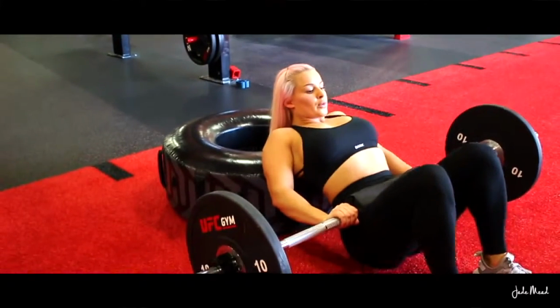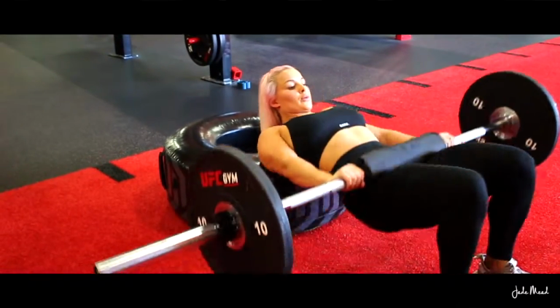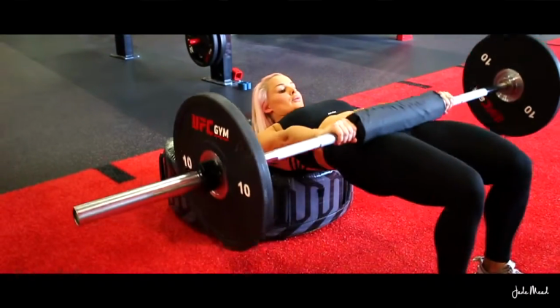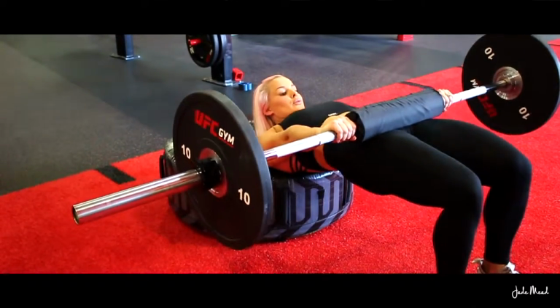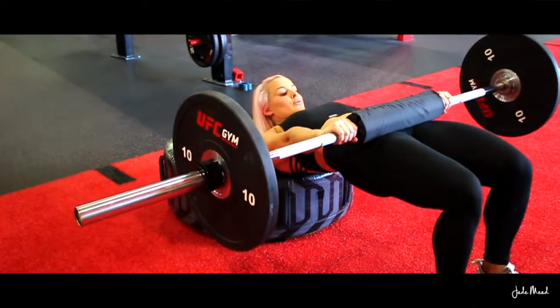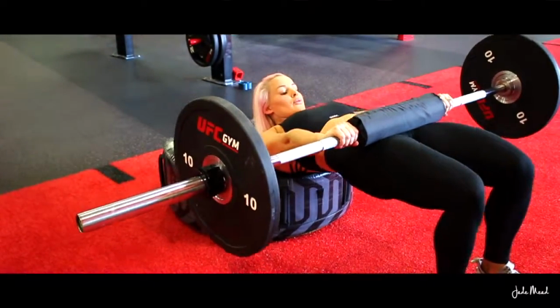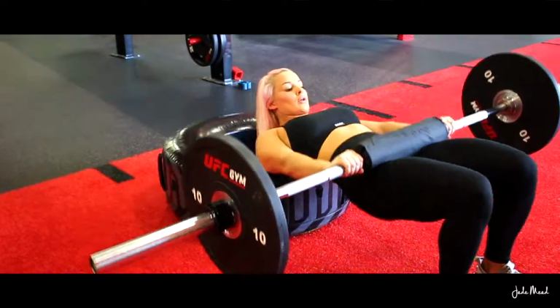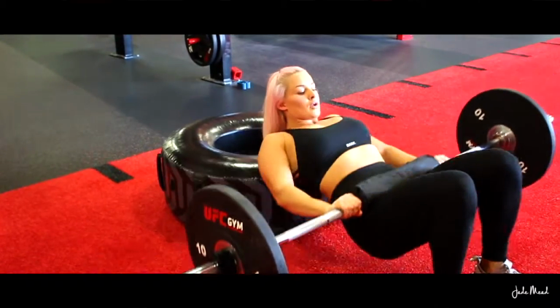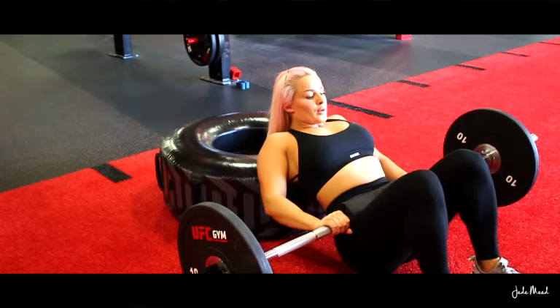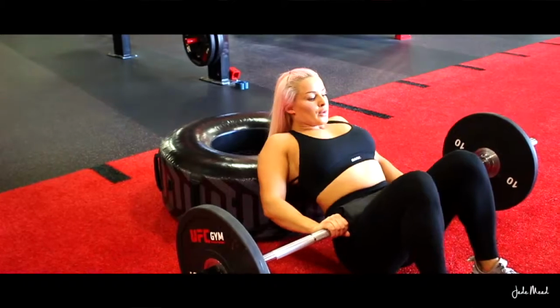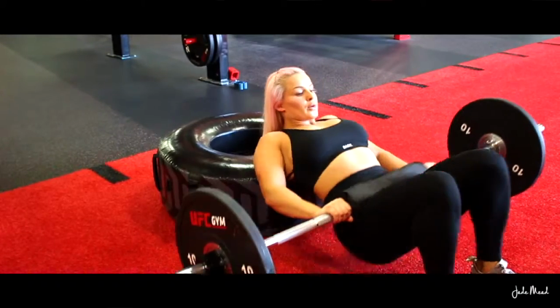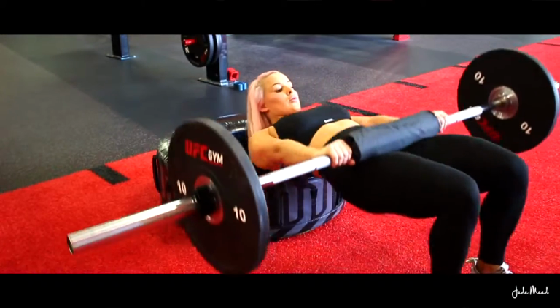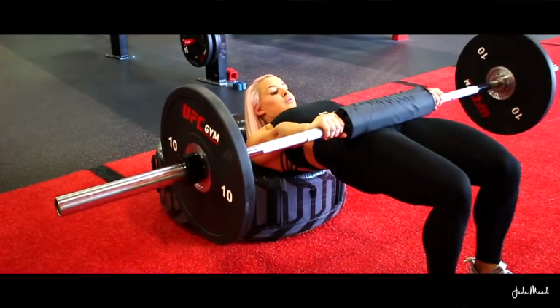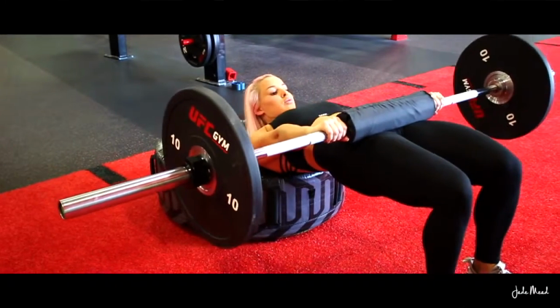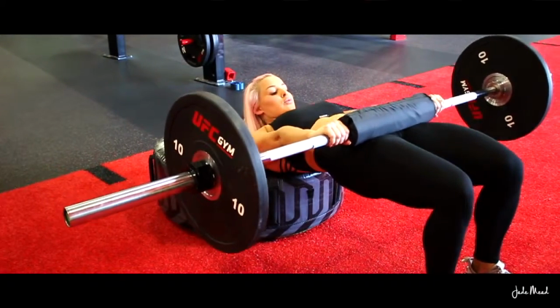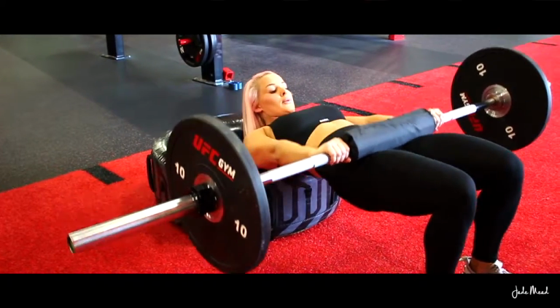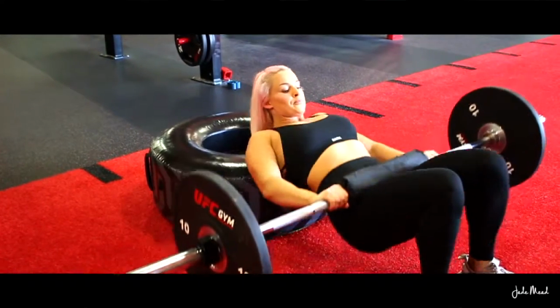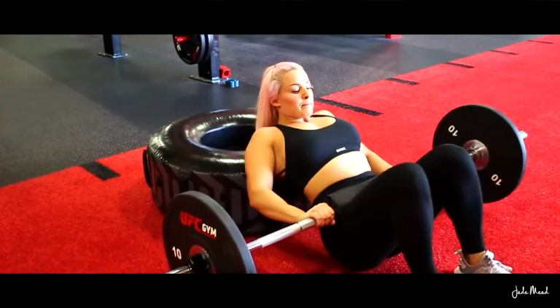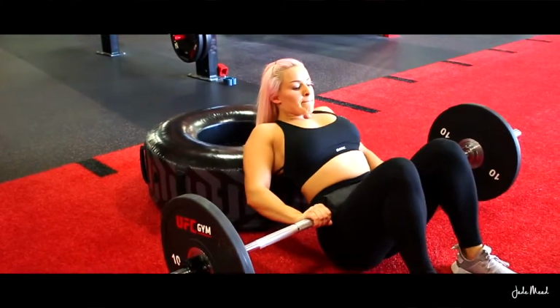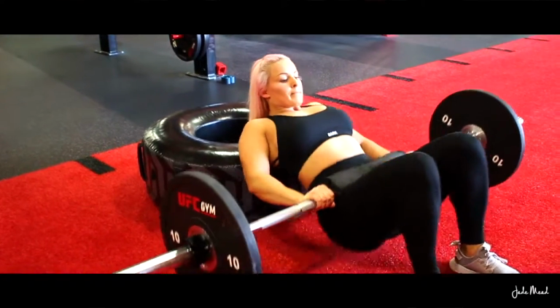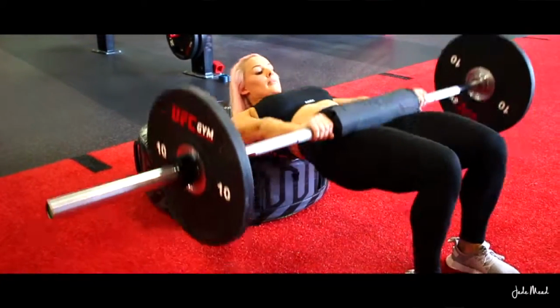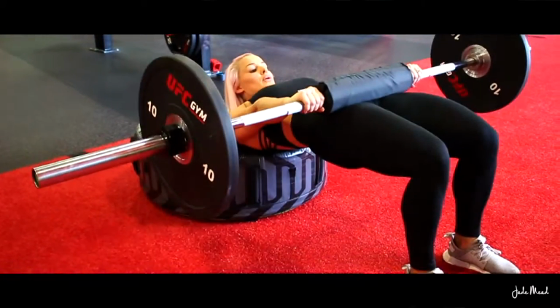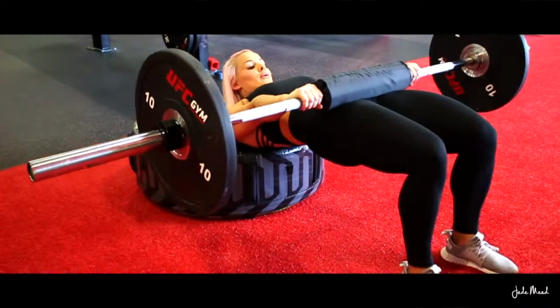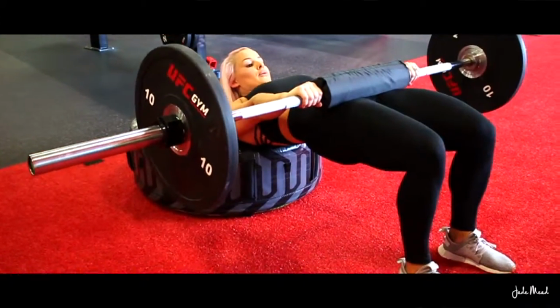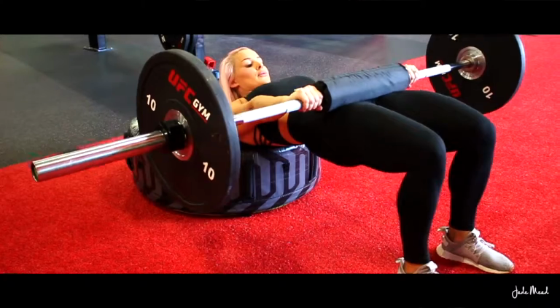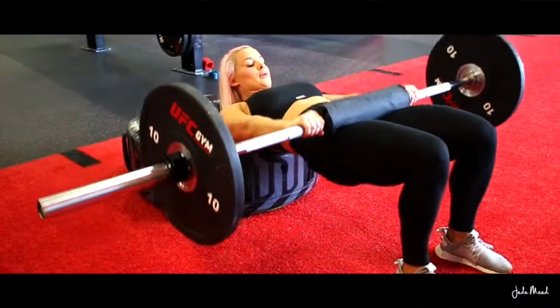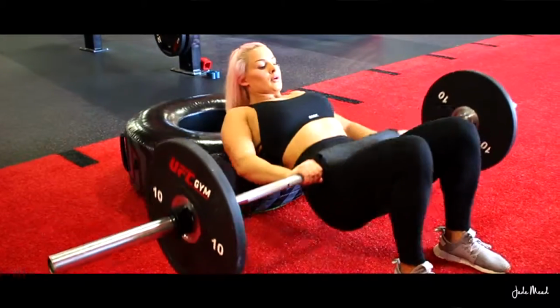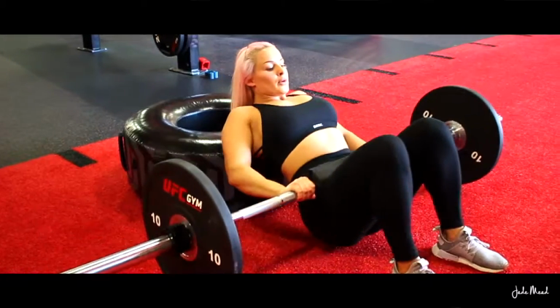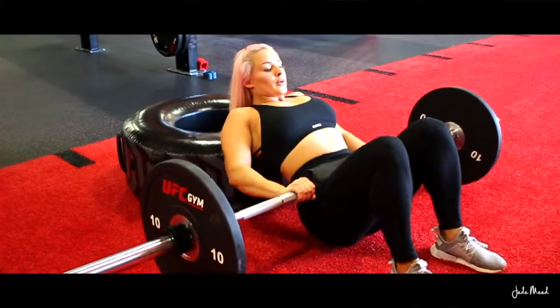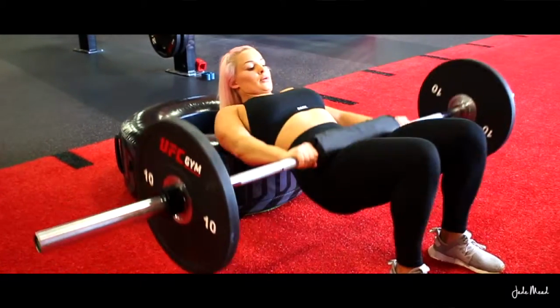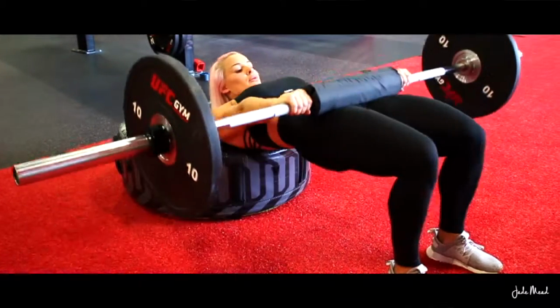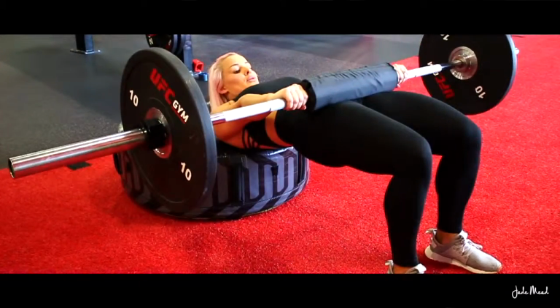When performing a hip thrust, keep your hips in a posterior tilt, raising your hips up to full extension and keep your knees out — don't let them cave in. This will all ensure maximum glute activation and prevent back pain.